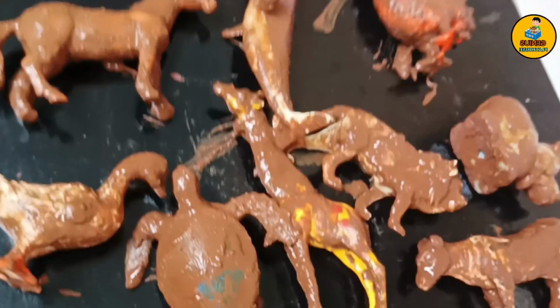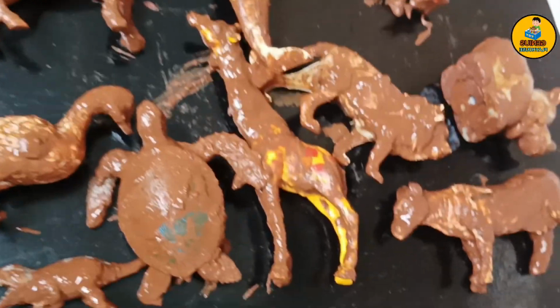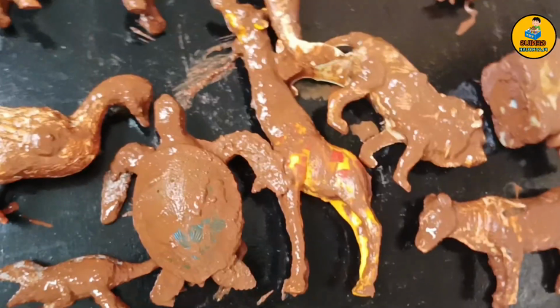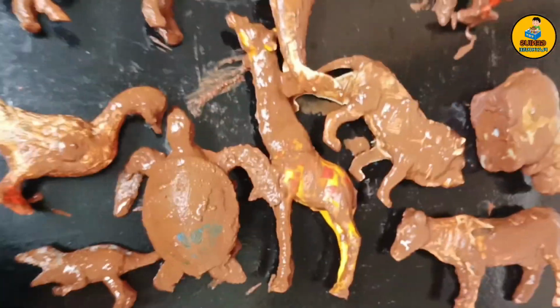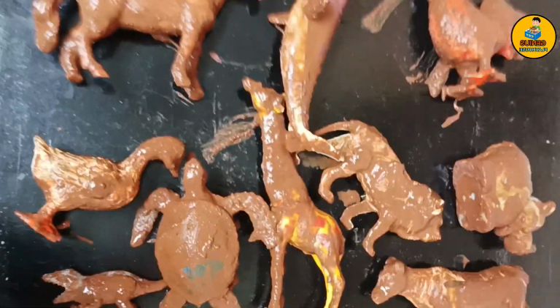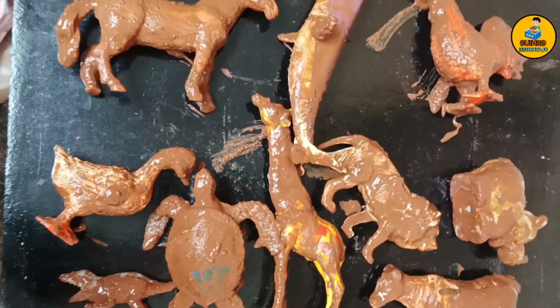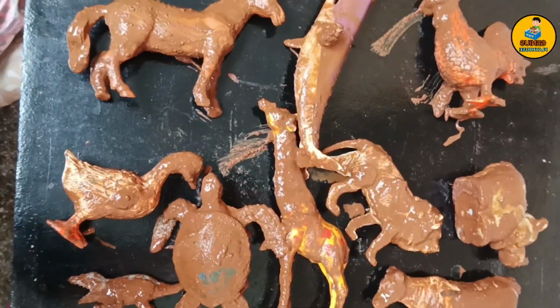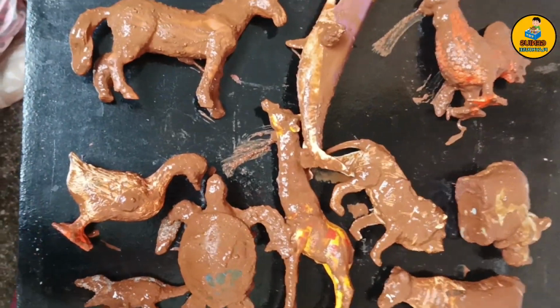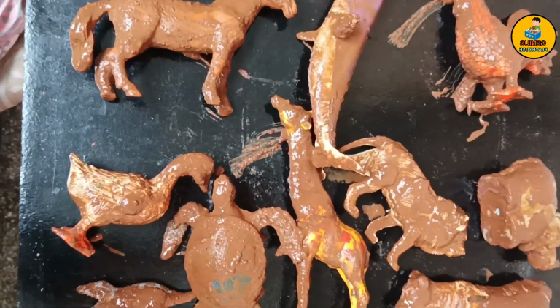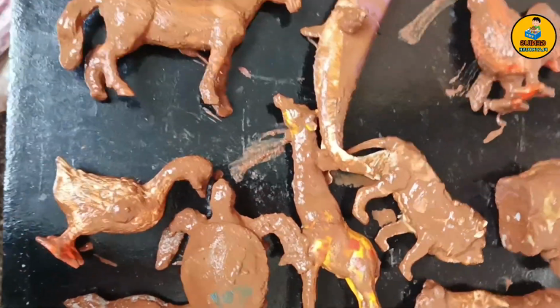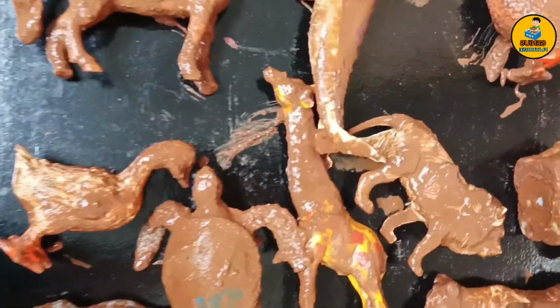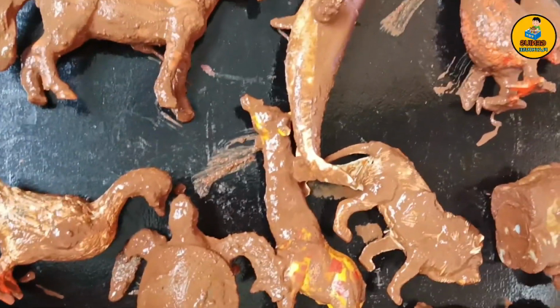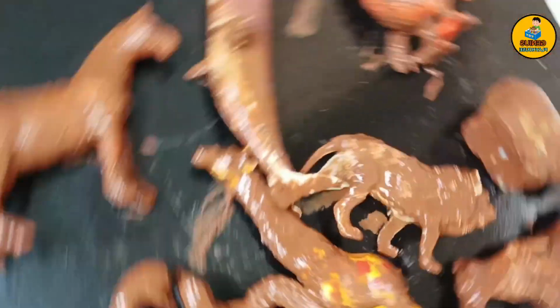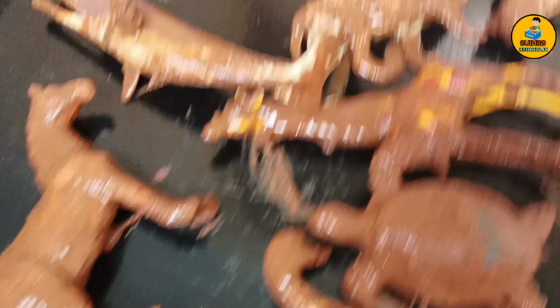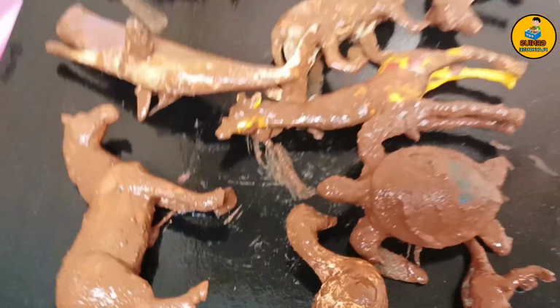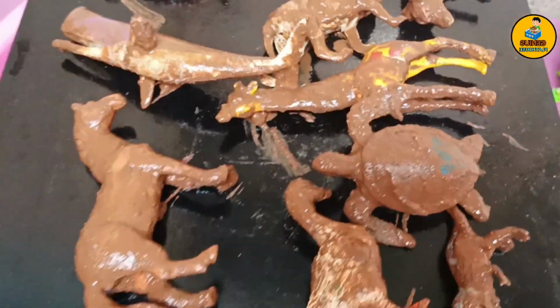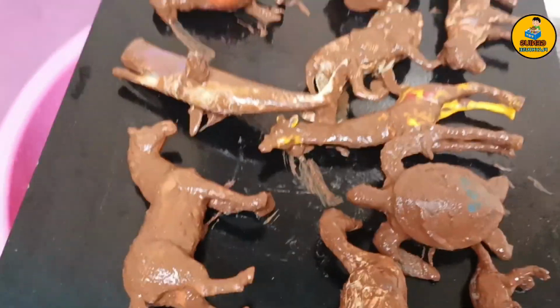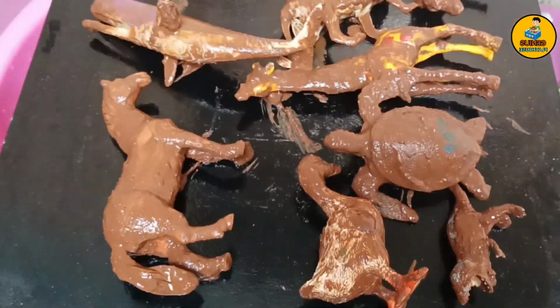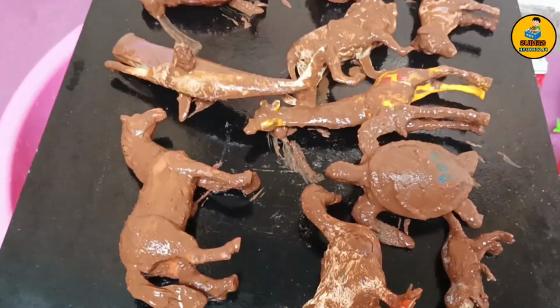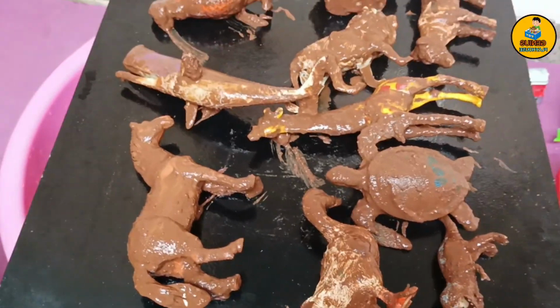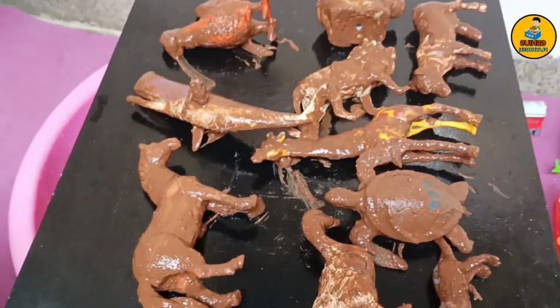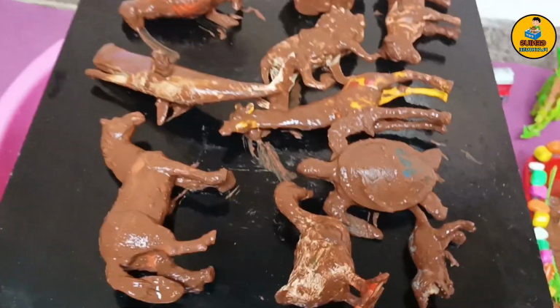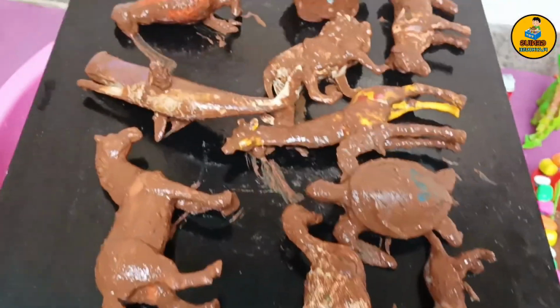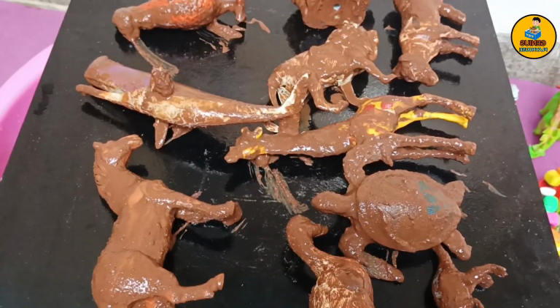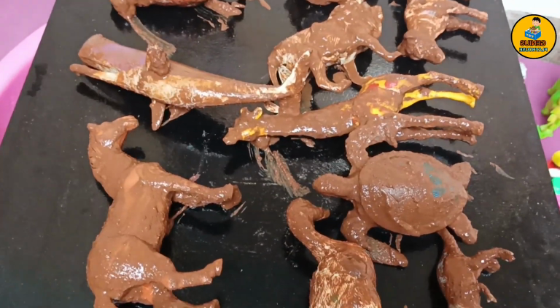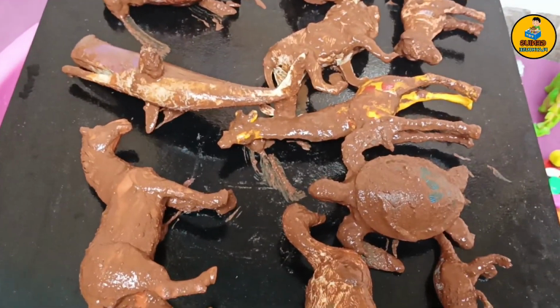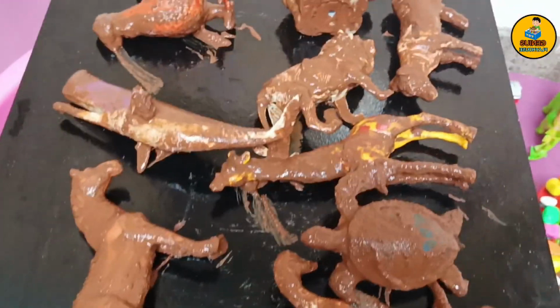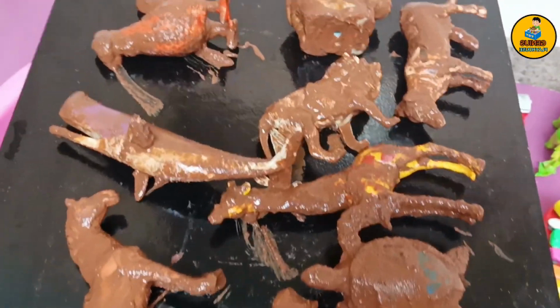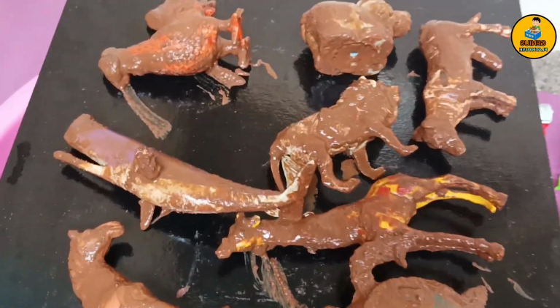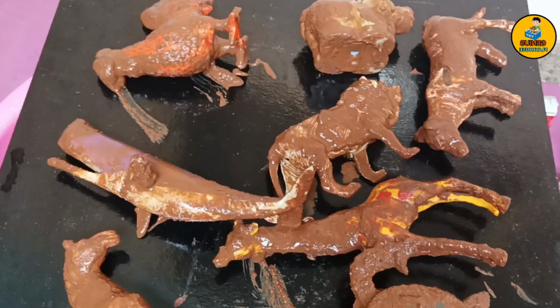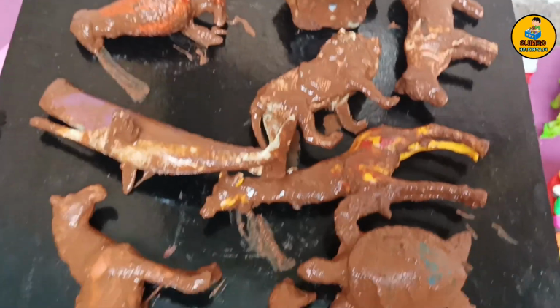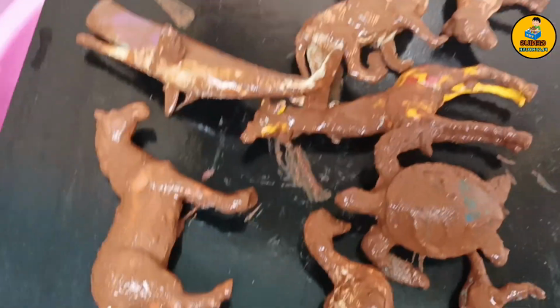Now, I've placed all of them on a plank. Now it's time to give them a quick wash. Let's pick one by one and wash them.